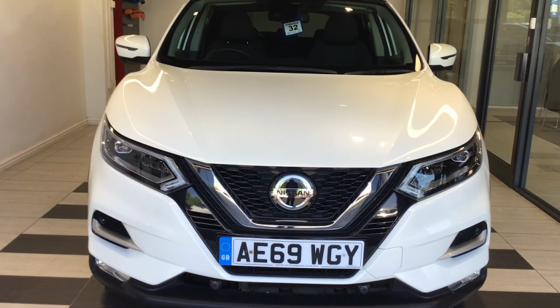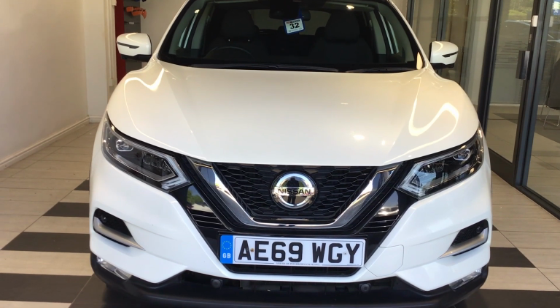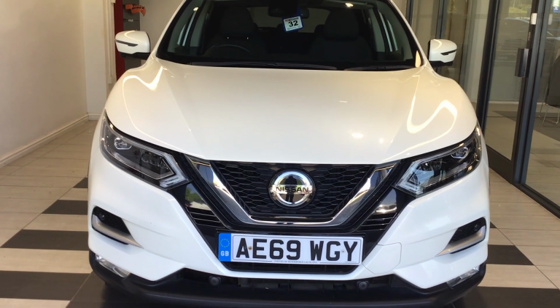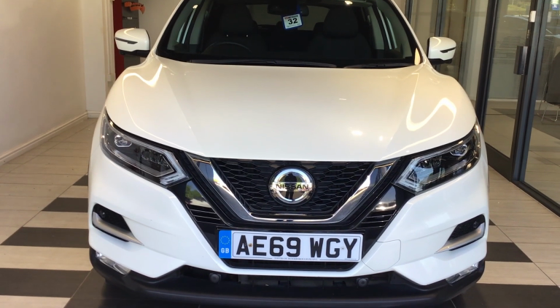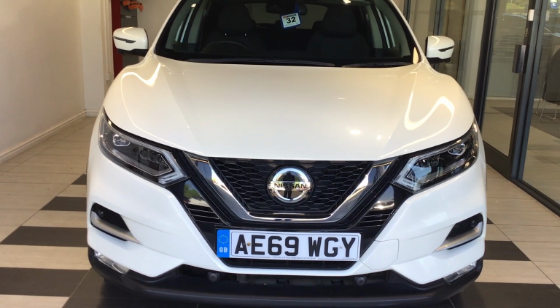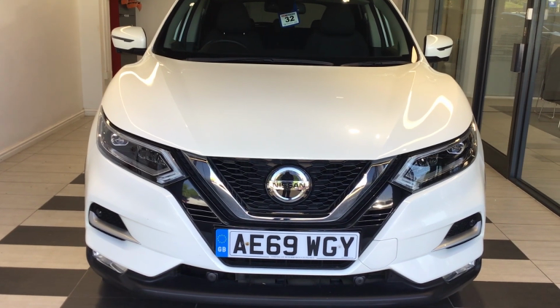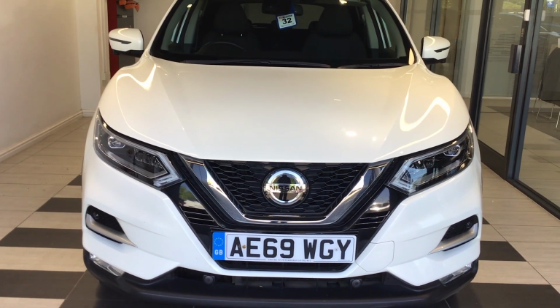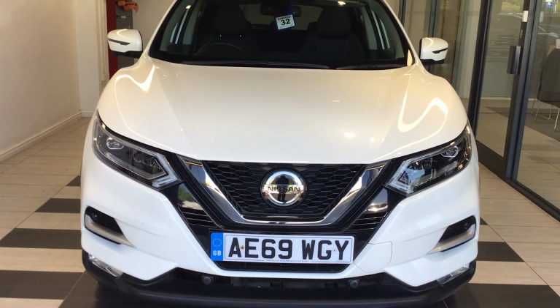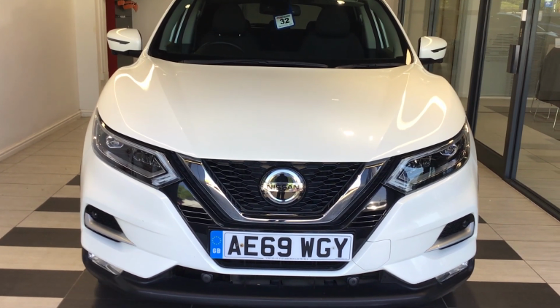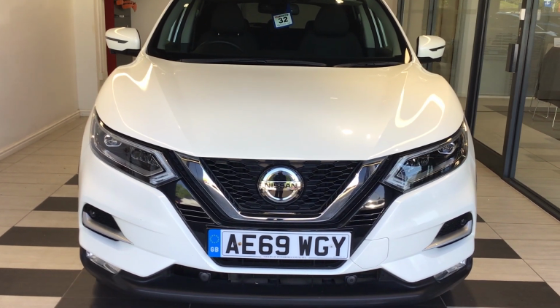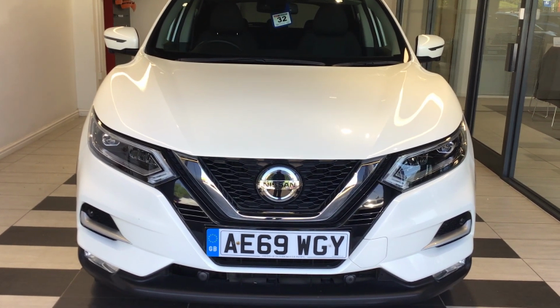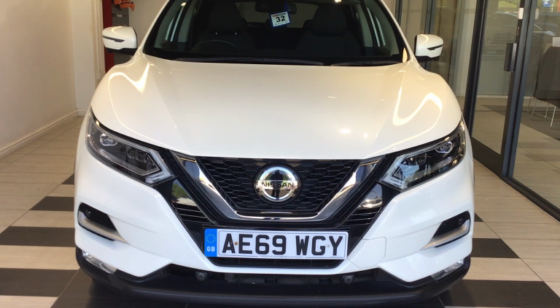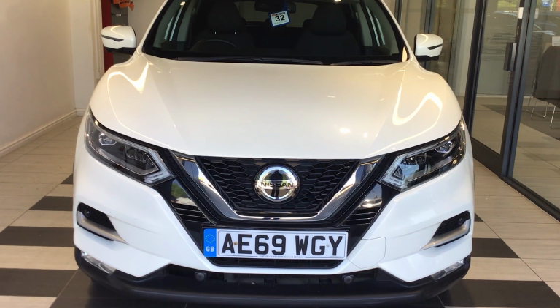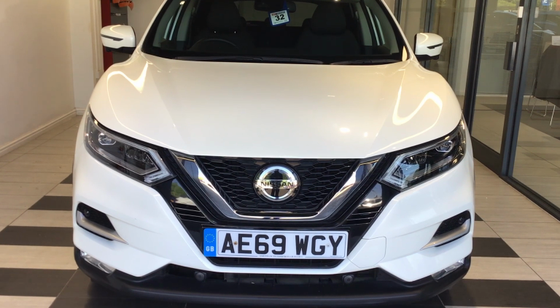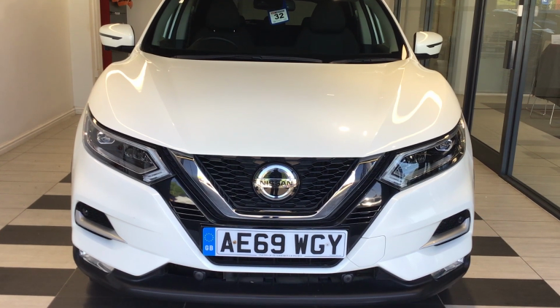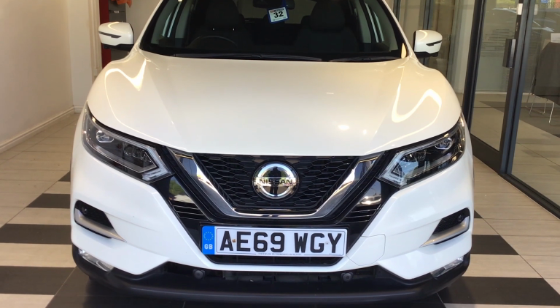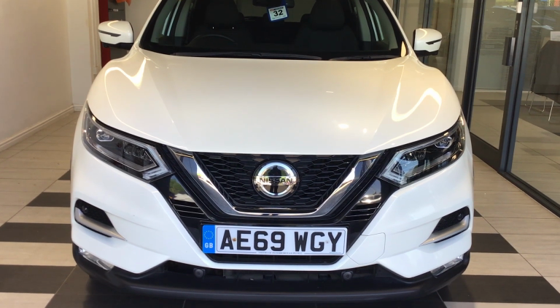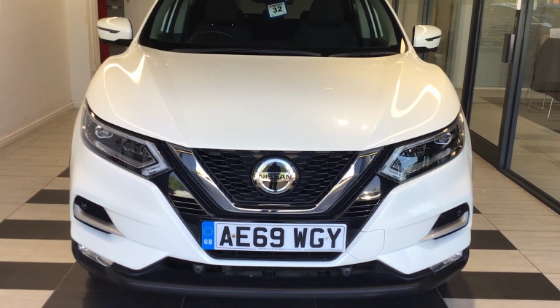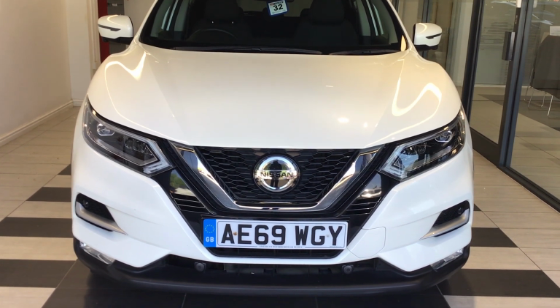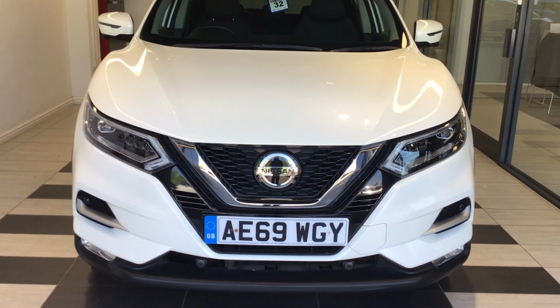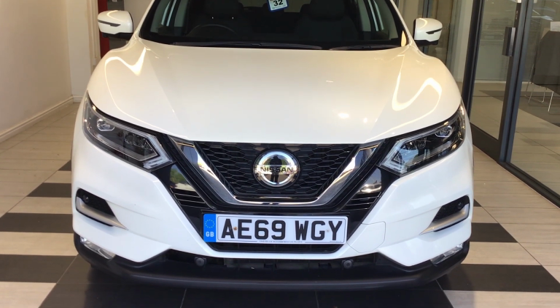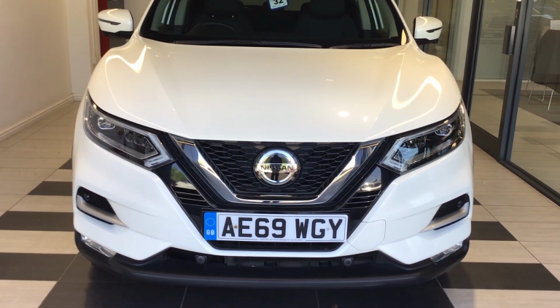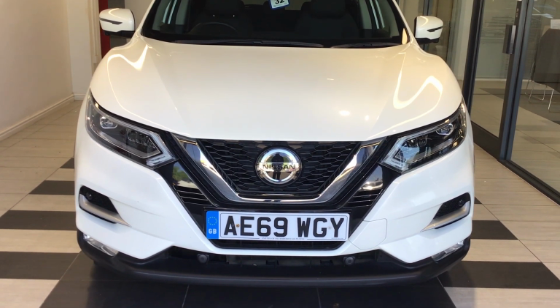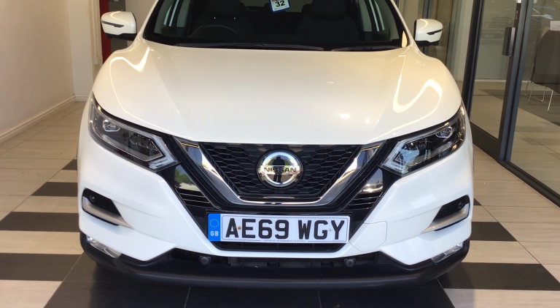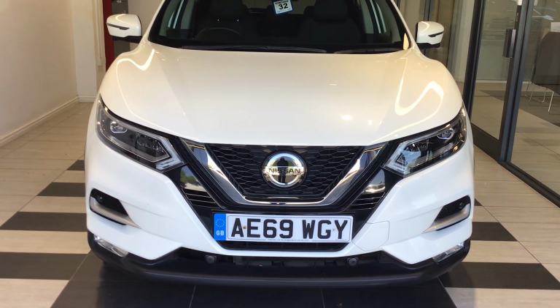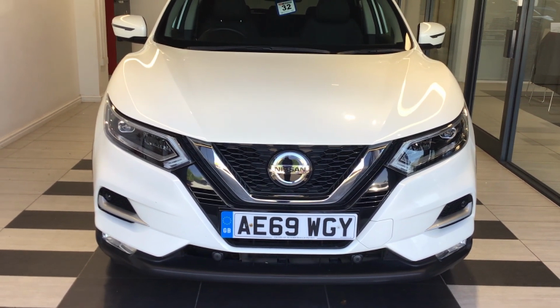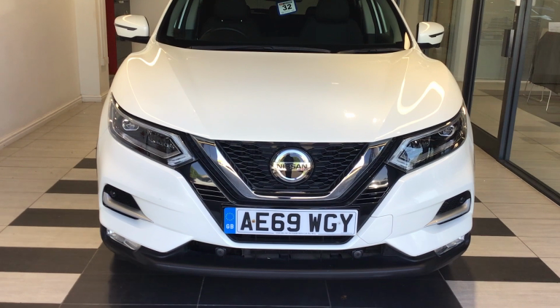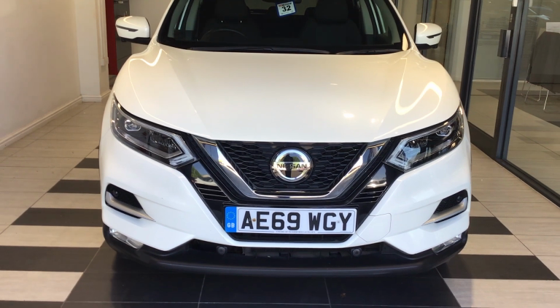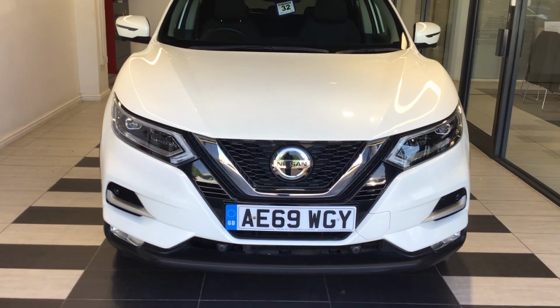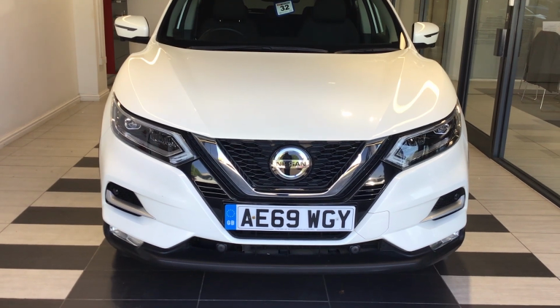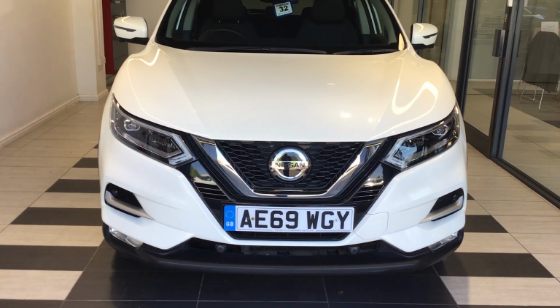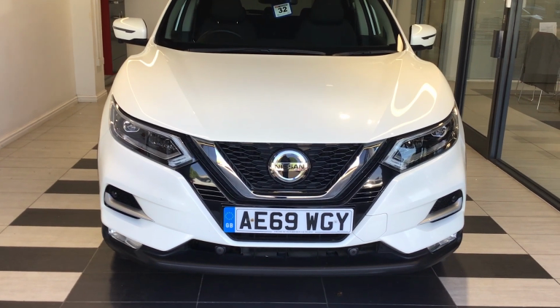Welcome to Smiths Nissan here in Peterborough. My name is Richard. Today we are looking at the Nissan Qashqai 1.3 Digi-T Tecna, registration Alpha Echo 69 Whiskey Golf Yankee.